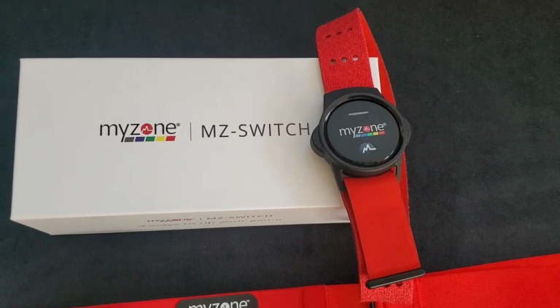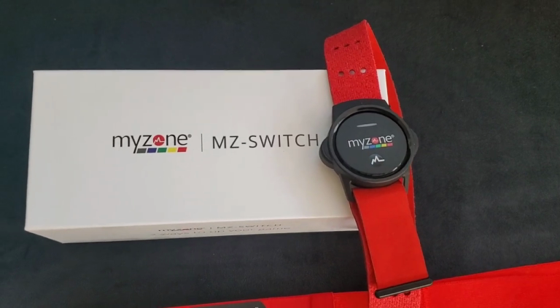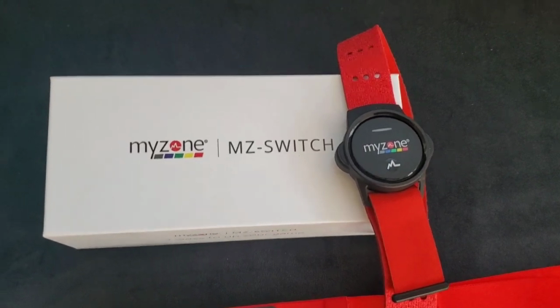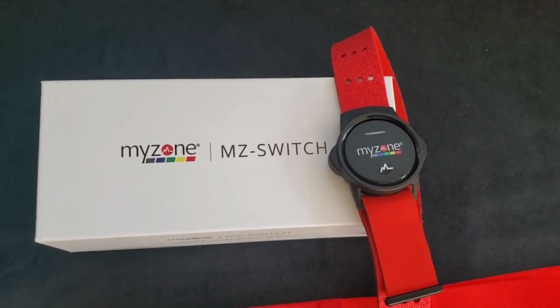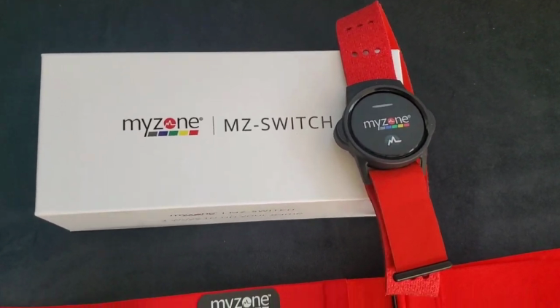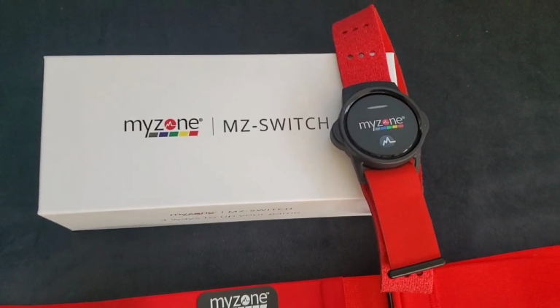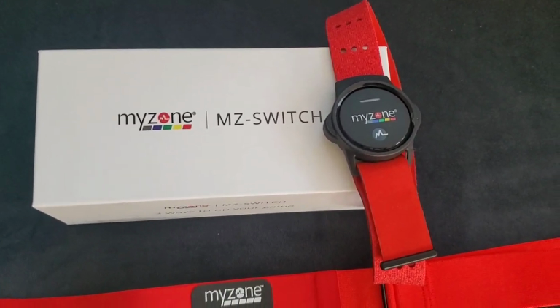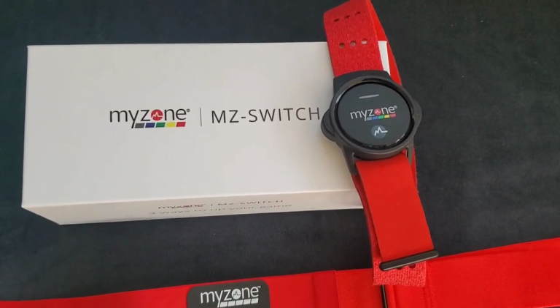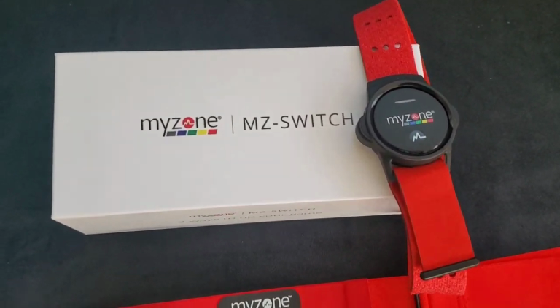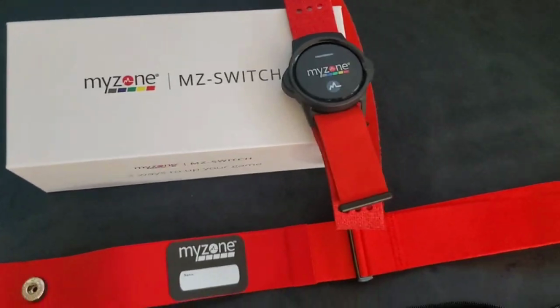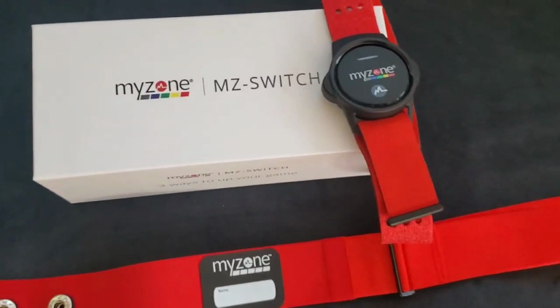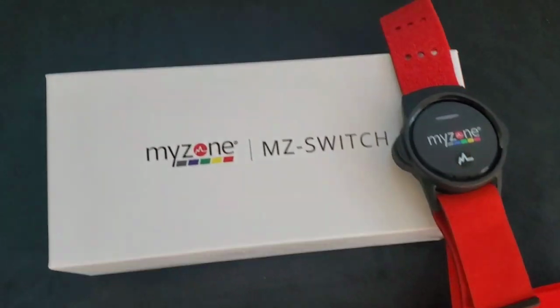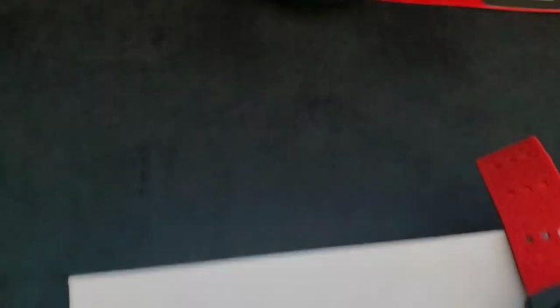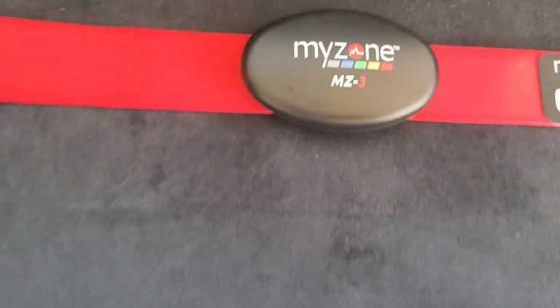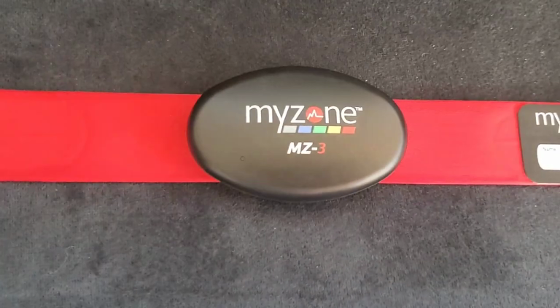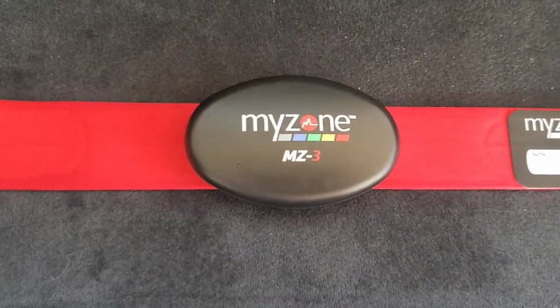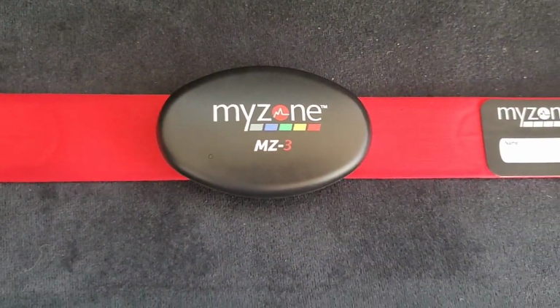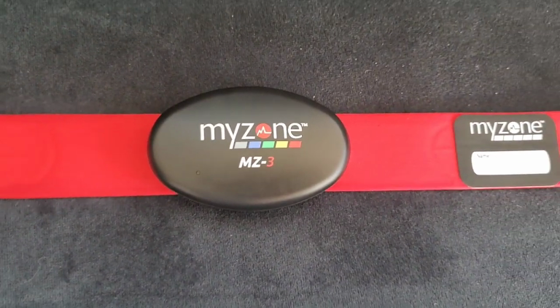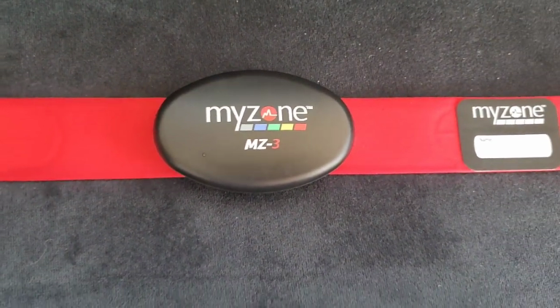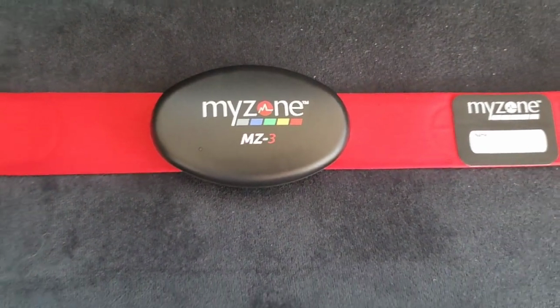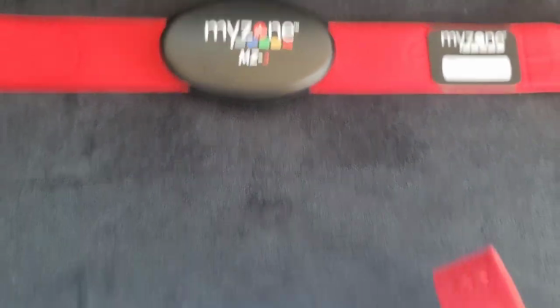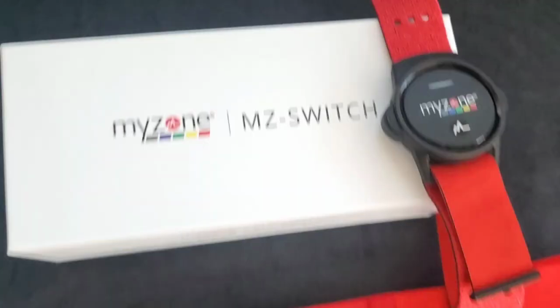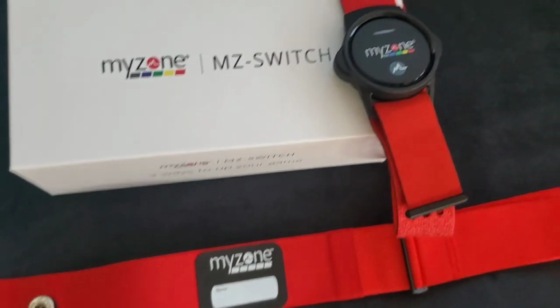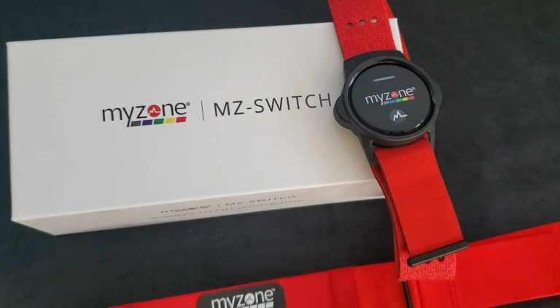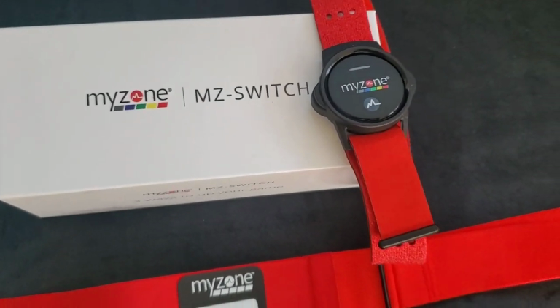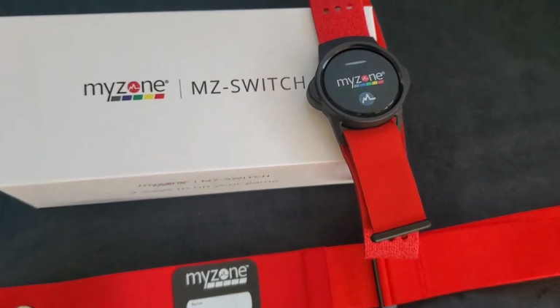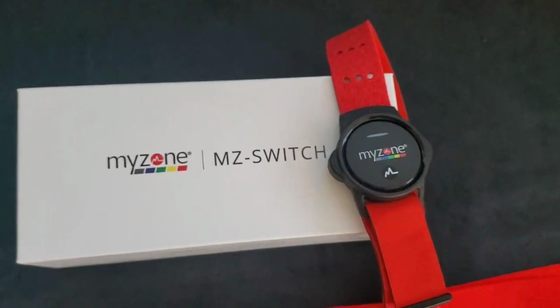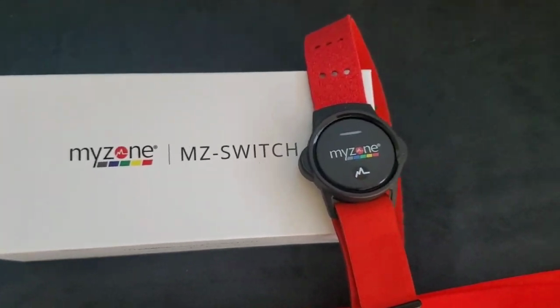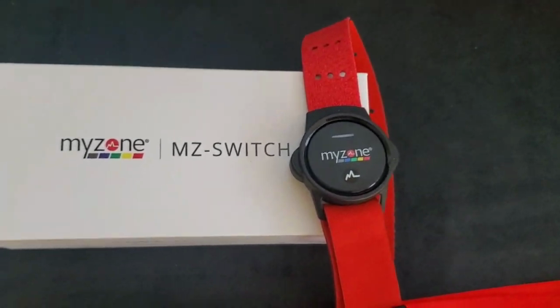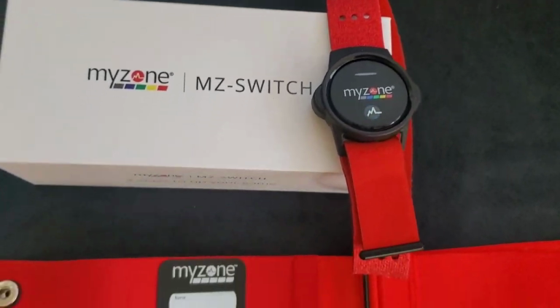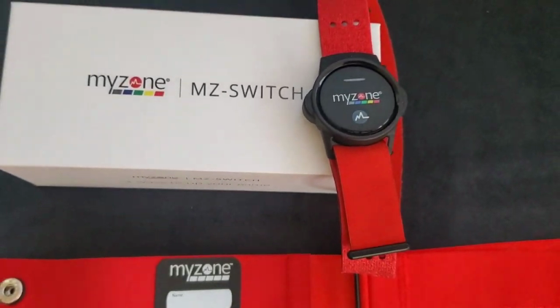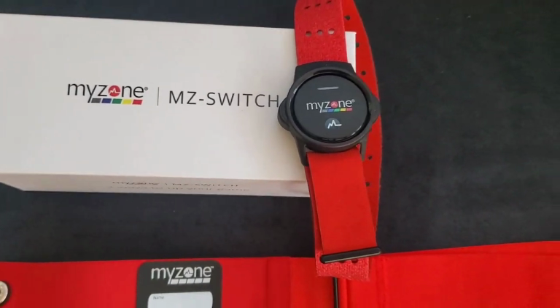Today we're going to be taking a look at the new MyZone Switch. Up until right now I've been using the MZ3 — I really like that one, but I really like how versatile this one seems to be, so let's give it a try.